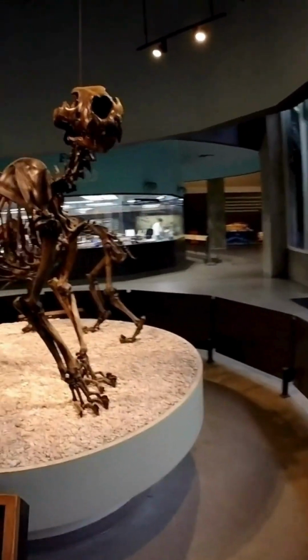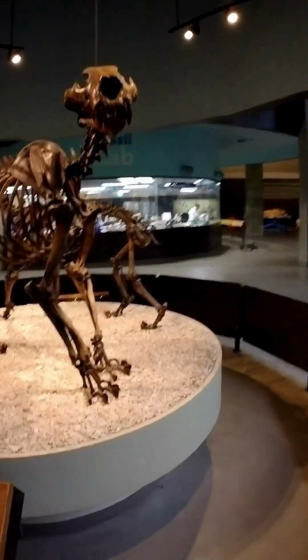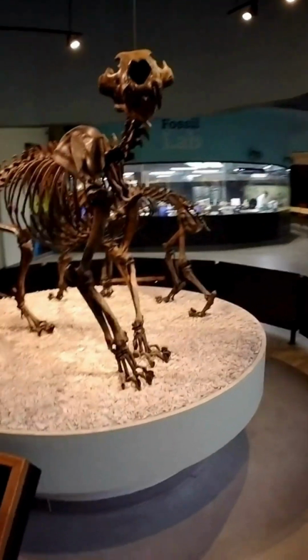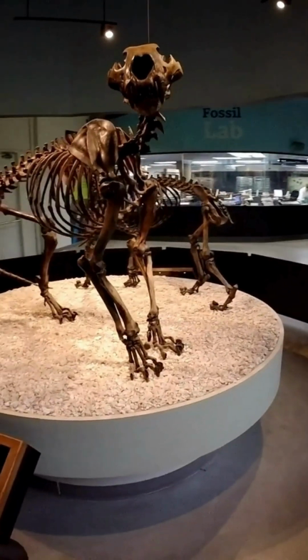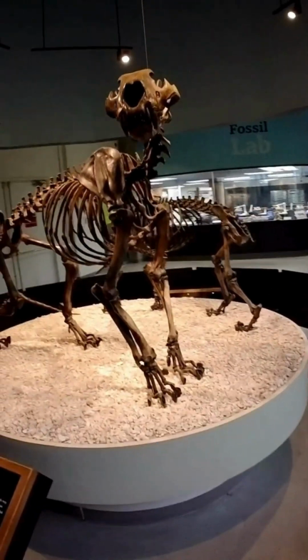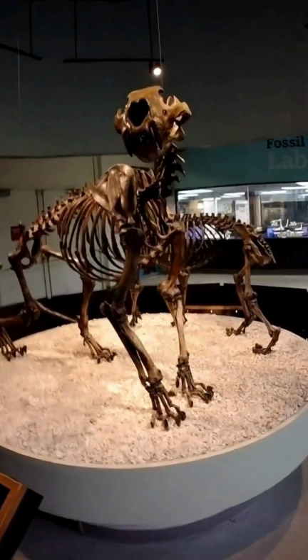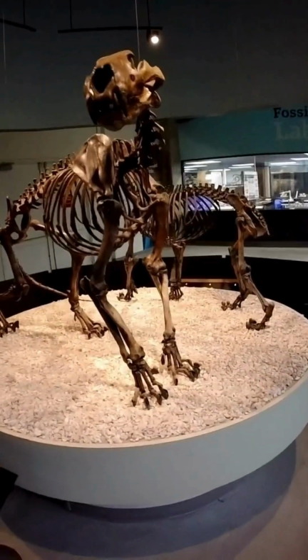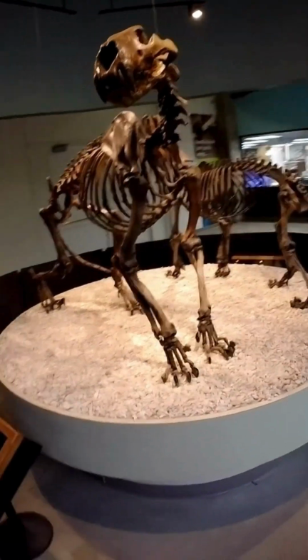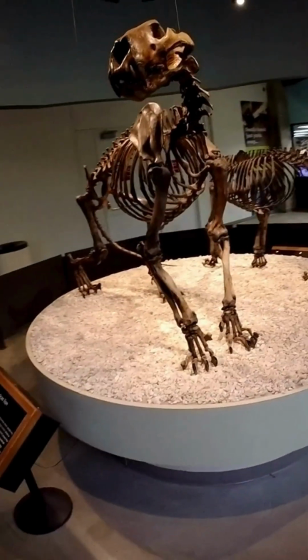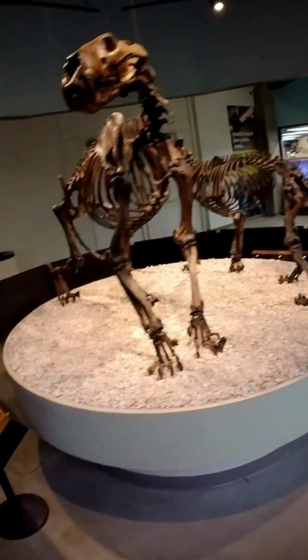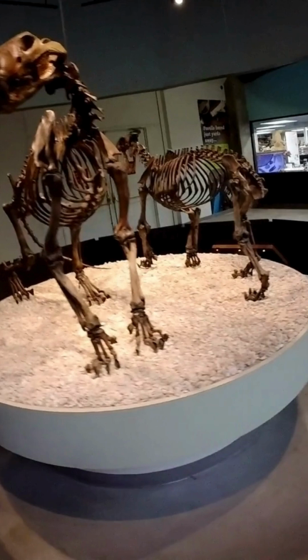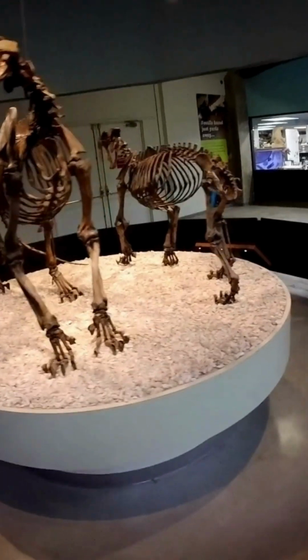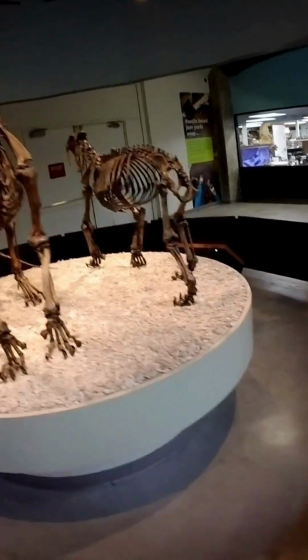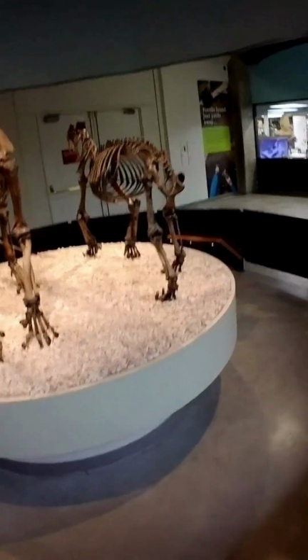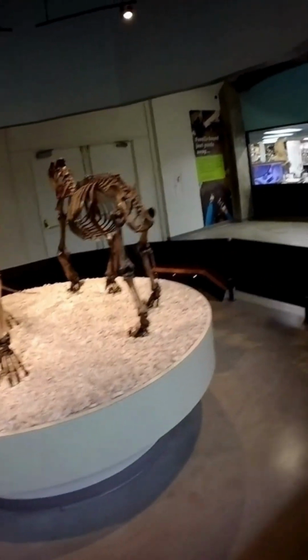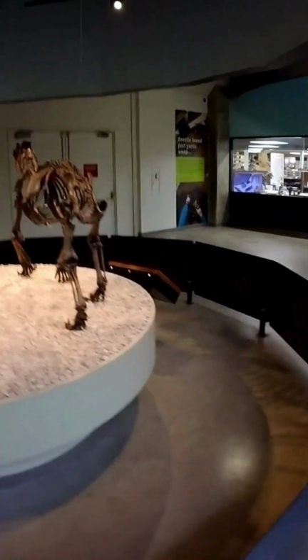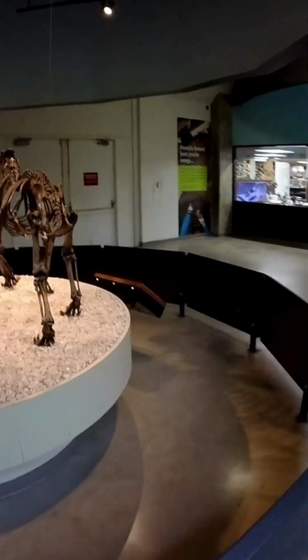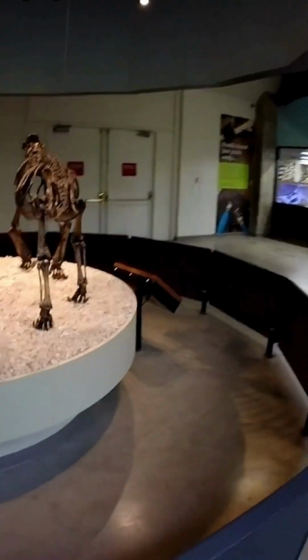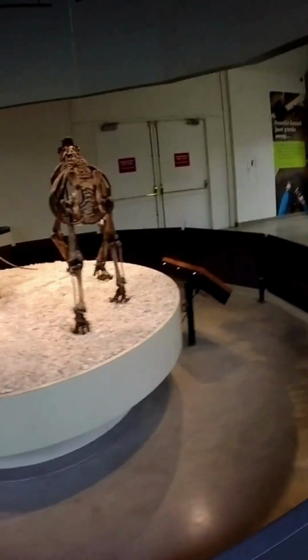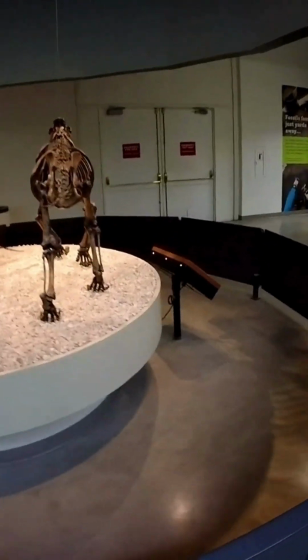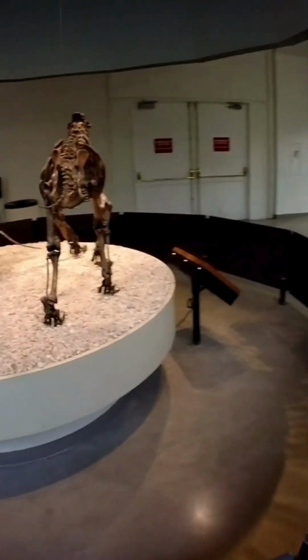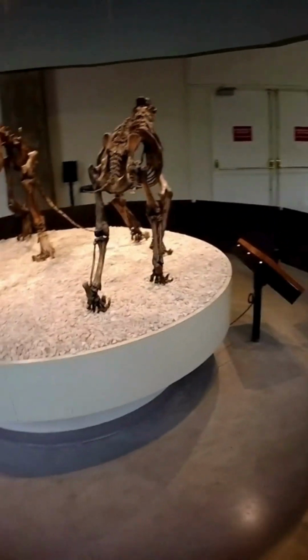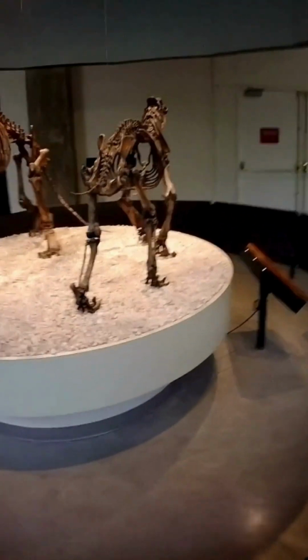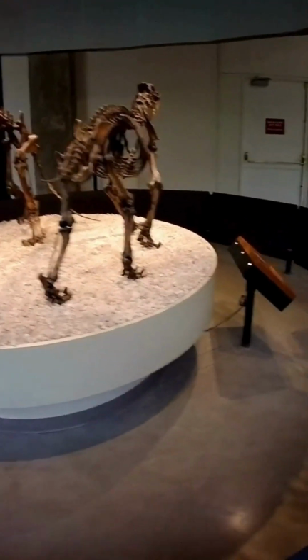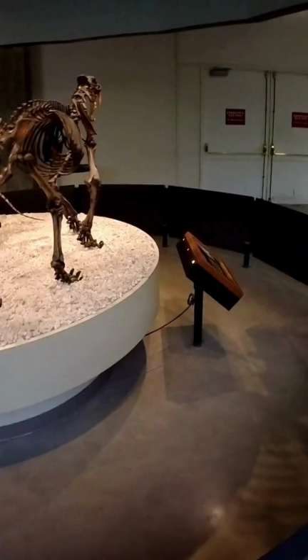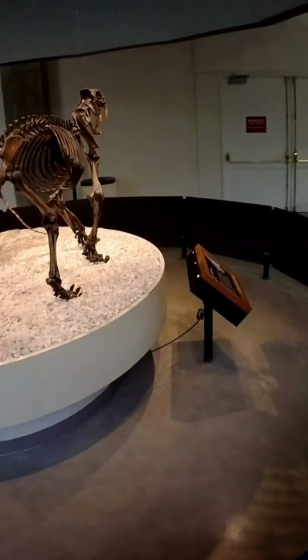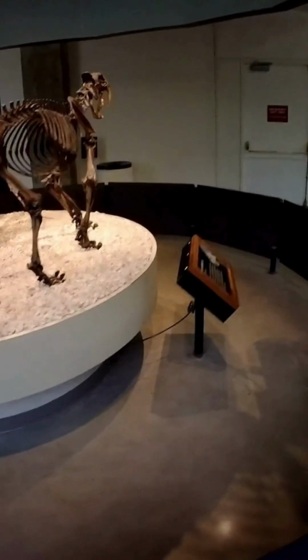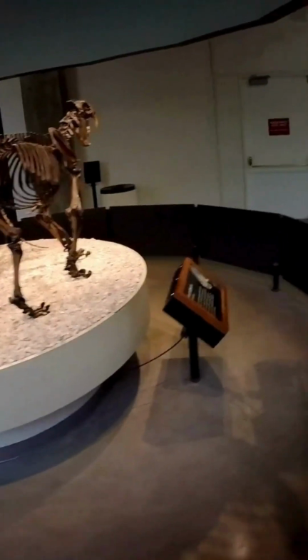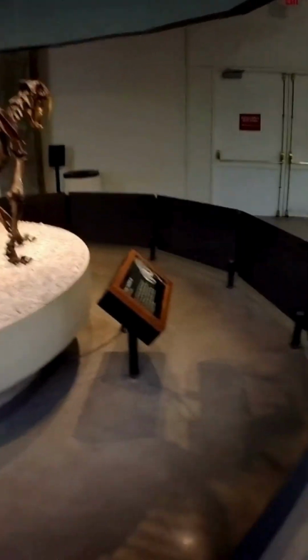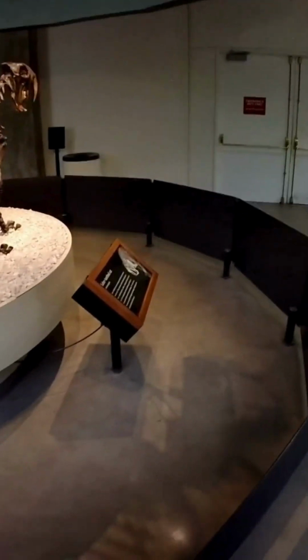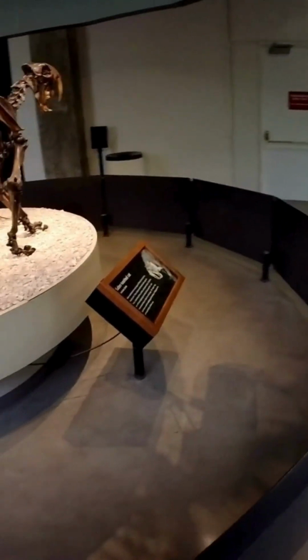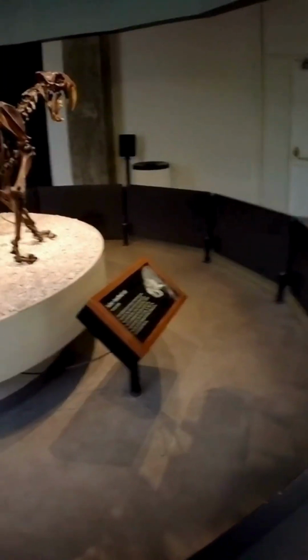But that impression is deceiving. The truth is, the American lion was a true giant, weighing up to 1,000 pounds. It was about 25% larger than today's African lion, and one of the biggest cat species in the history of the world.